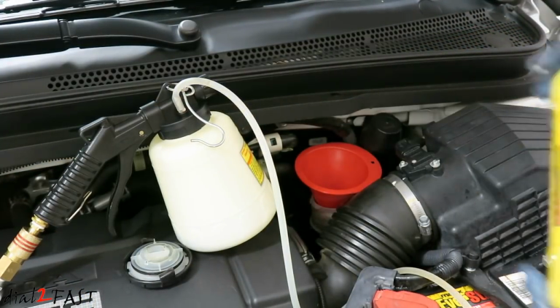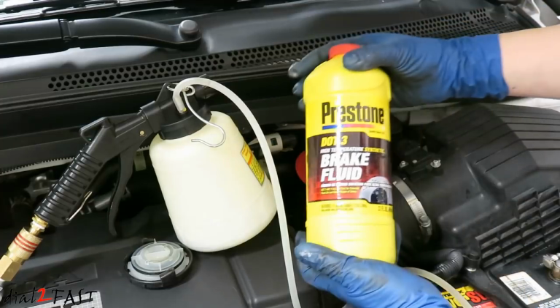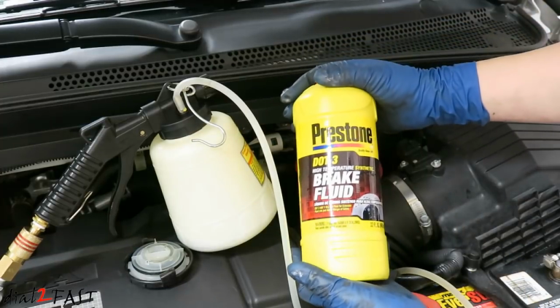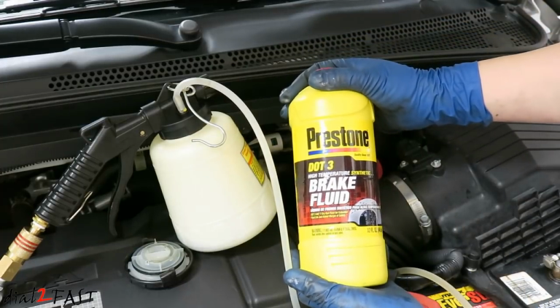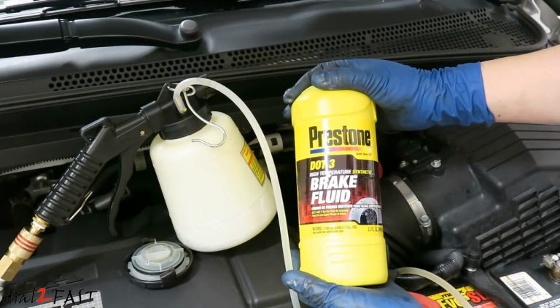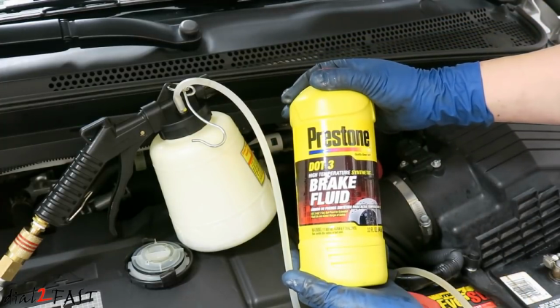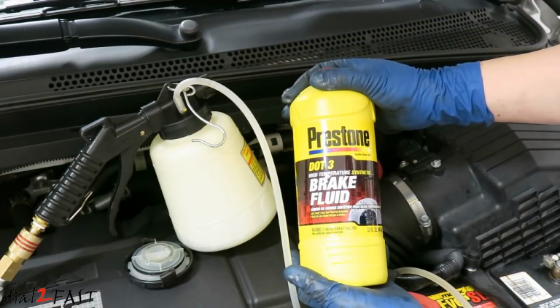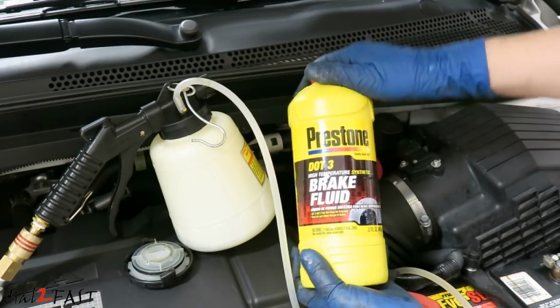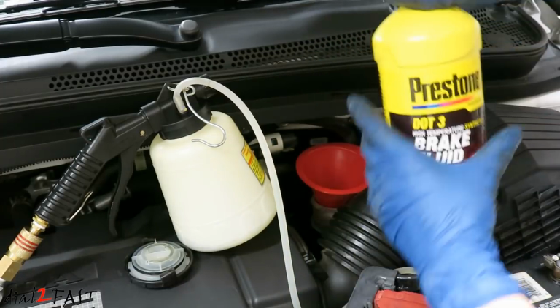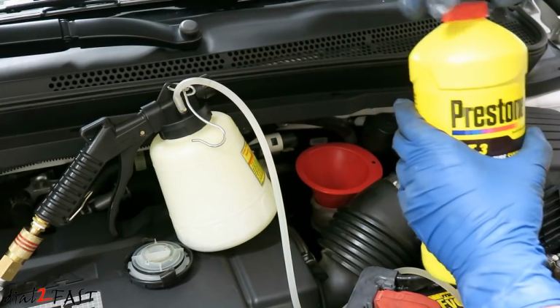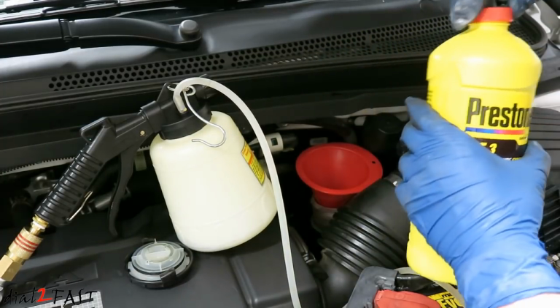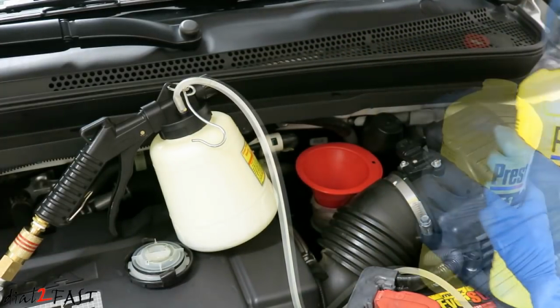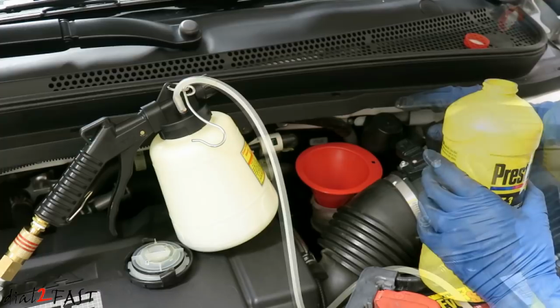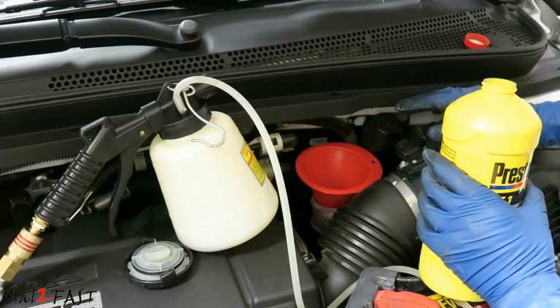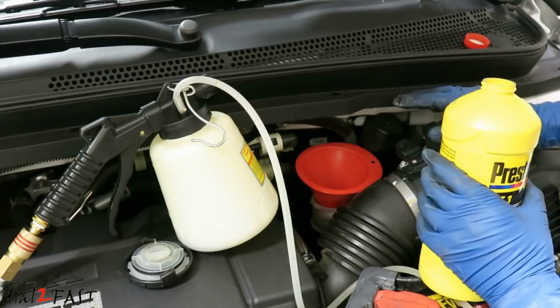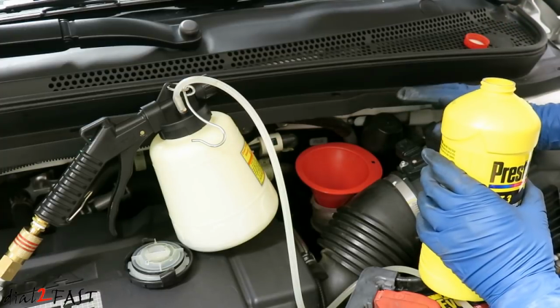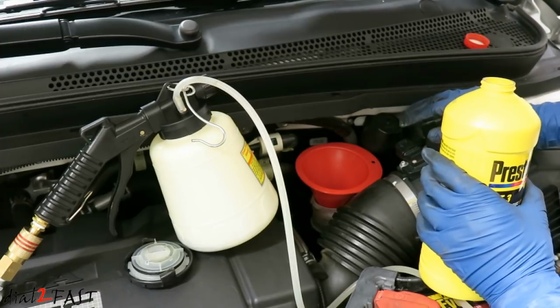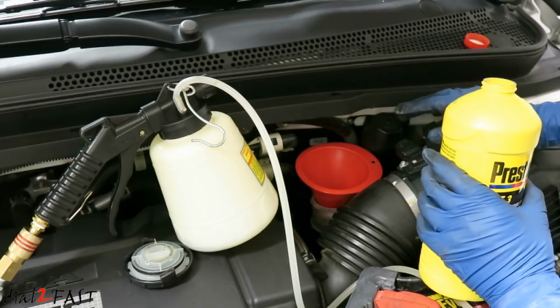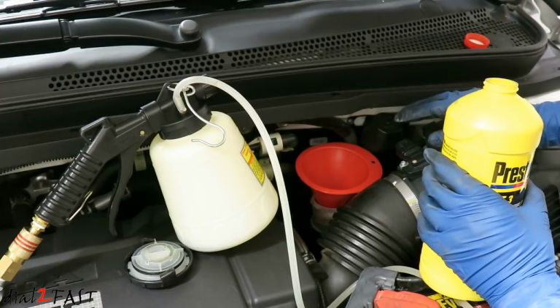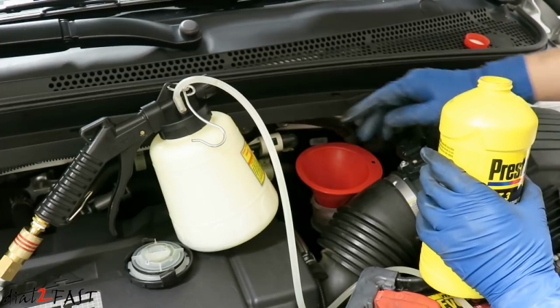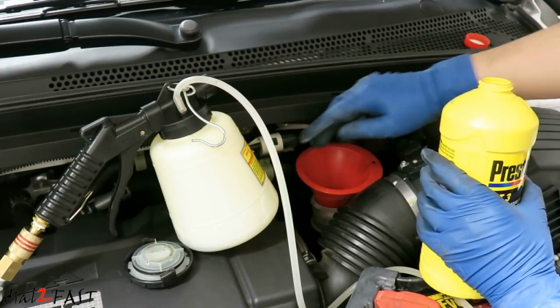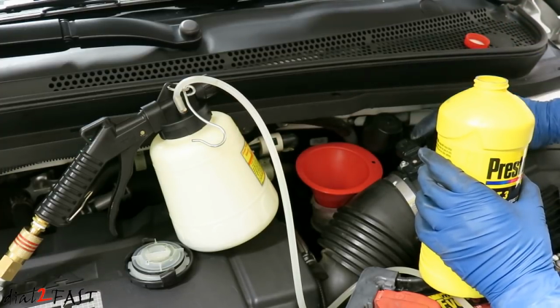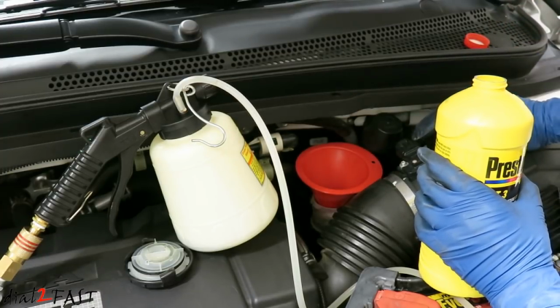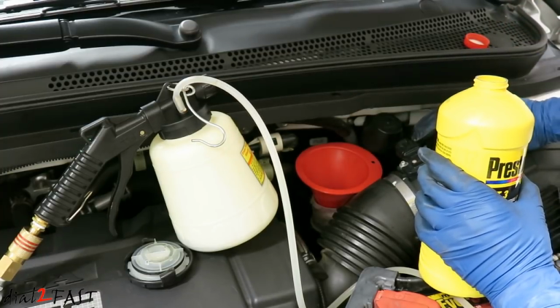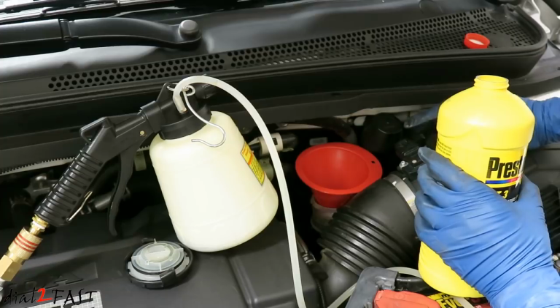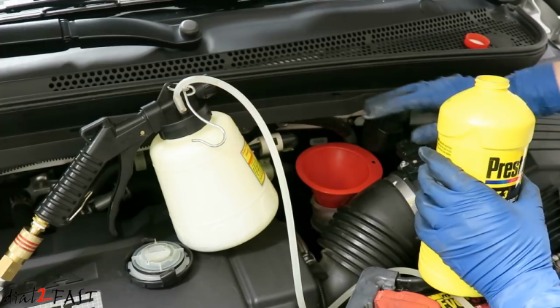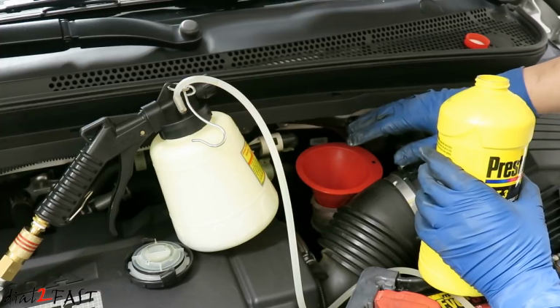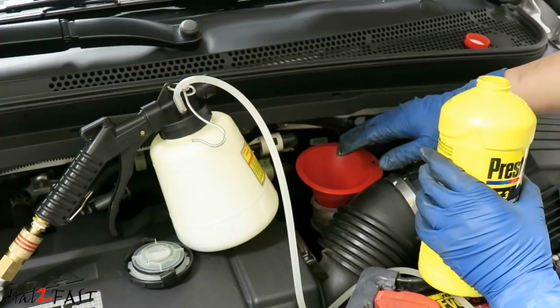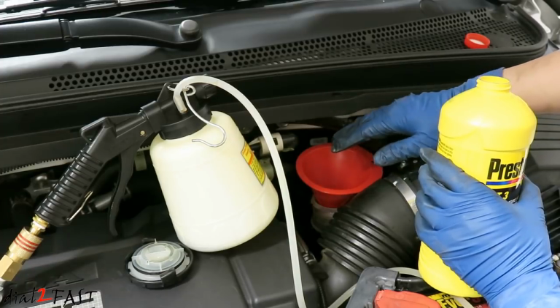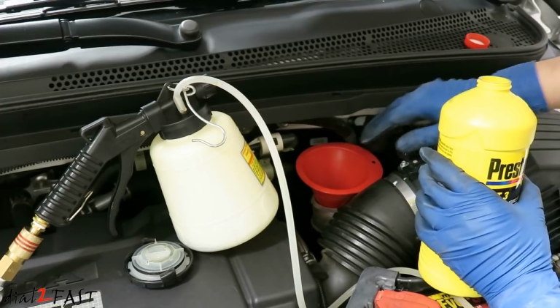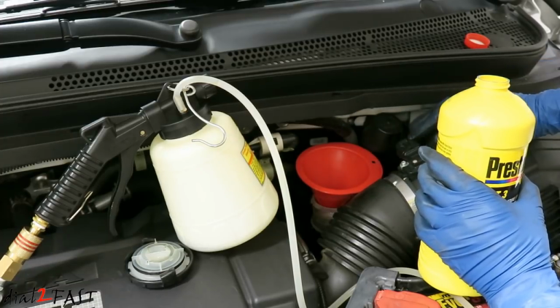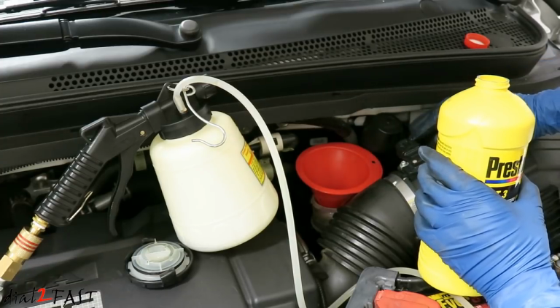Next I'm gonna top it off with new brake fluid. I'll be using this Prestone DOT 3 full synthetic brake fluid. One very important note: as we bleed each caliper, make sure this reservoir is not empty. So you always have to check this to make sure new fluid is topped off.